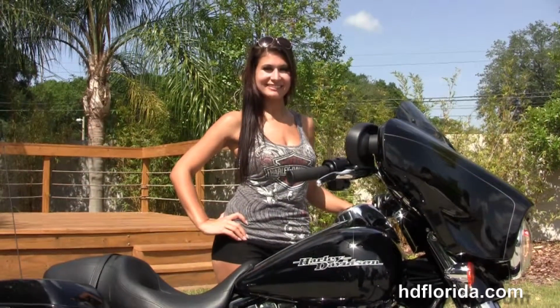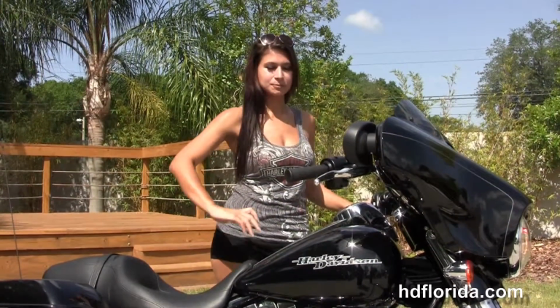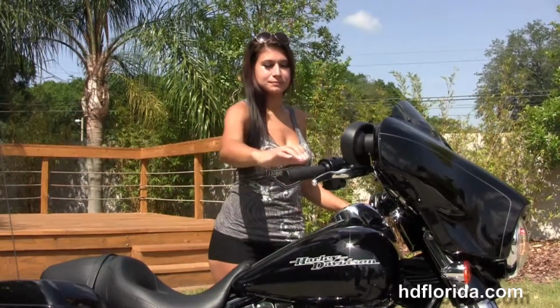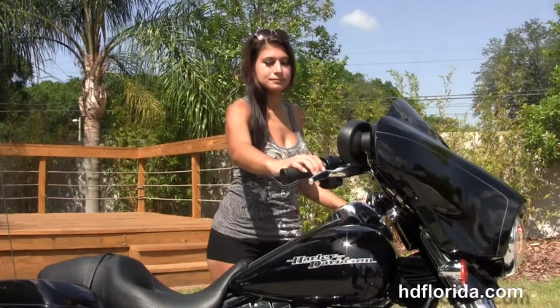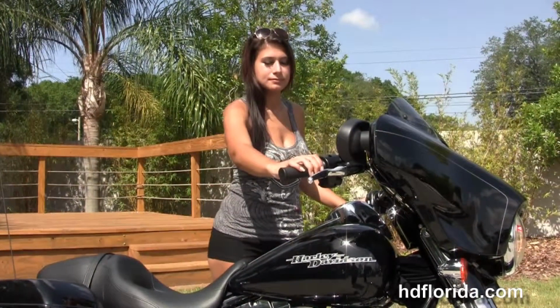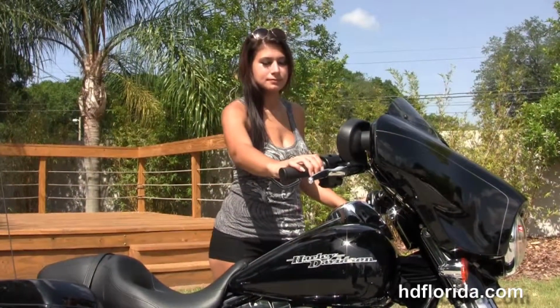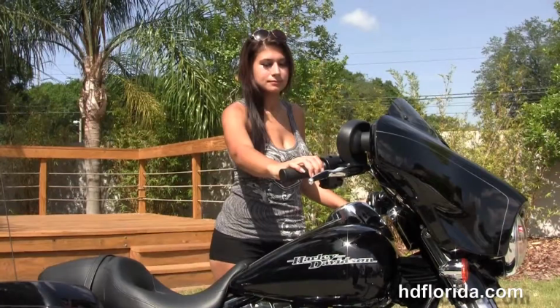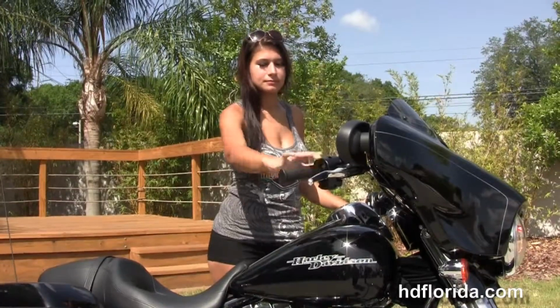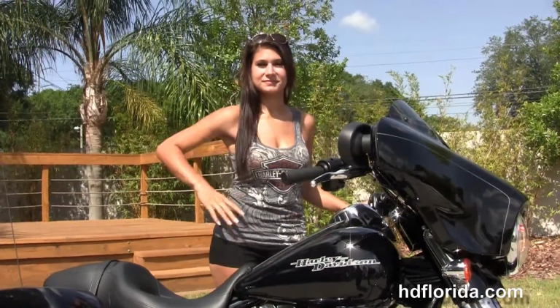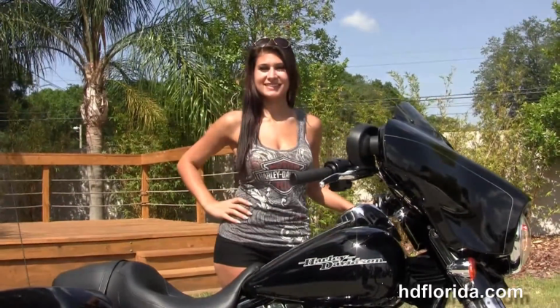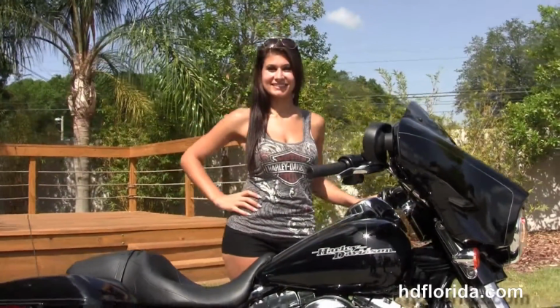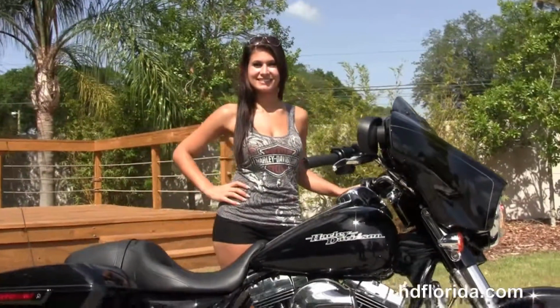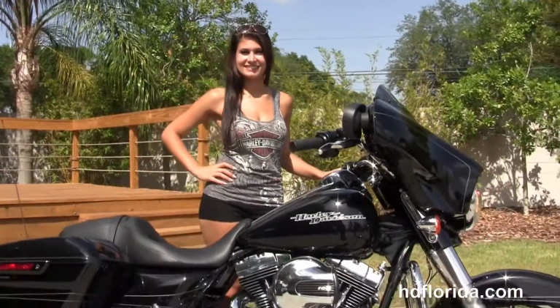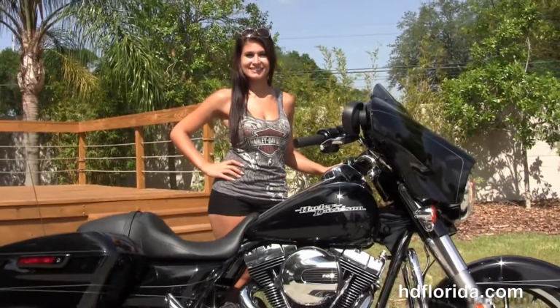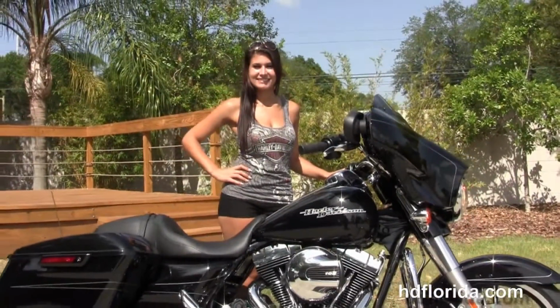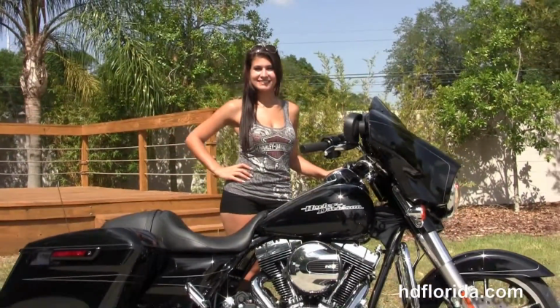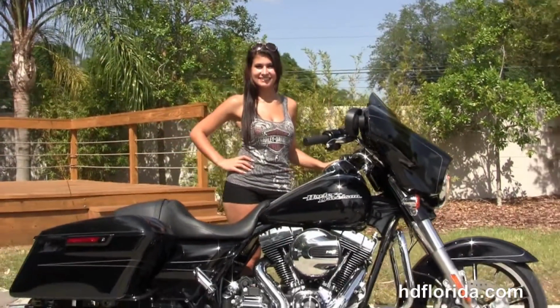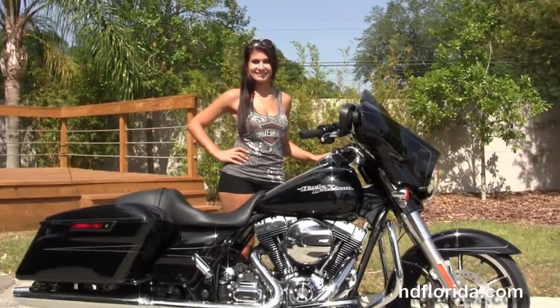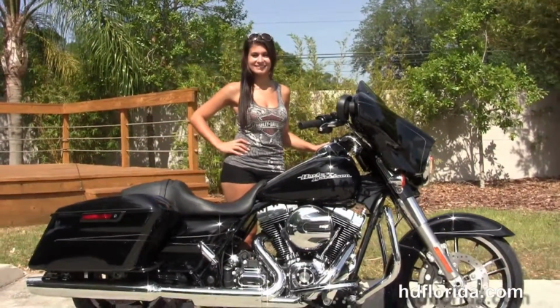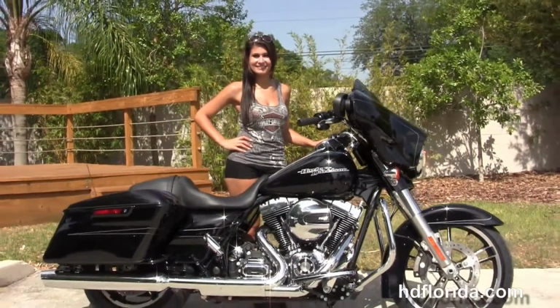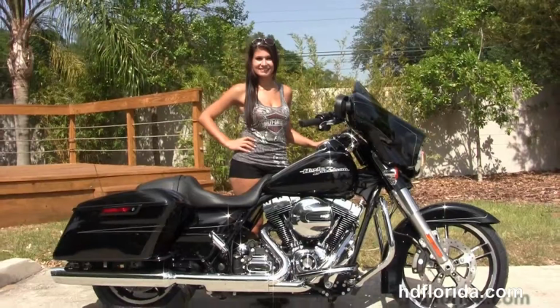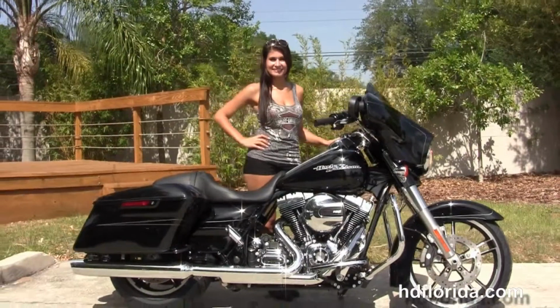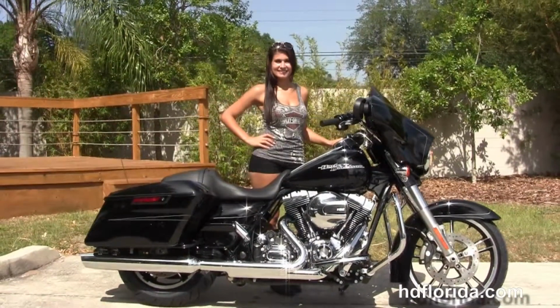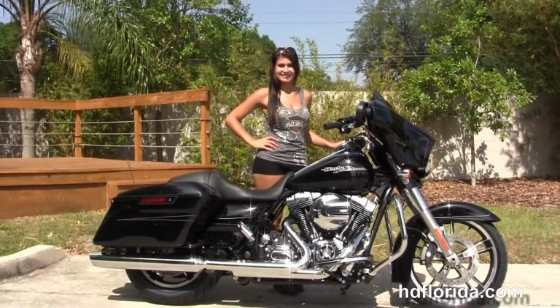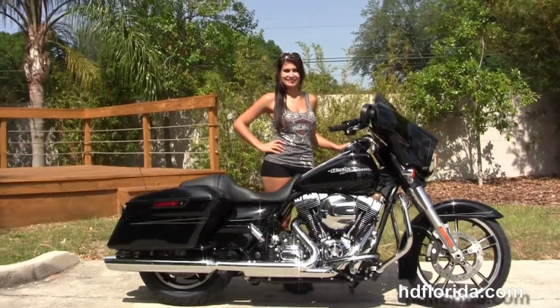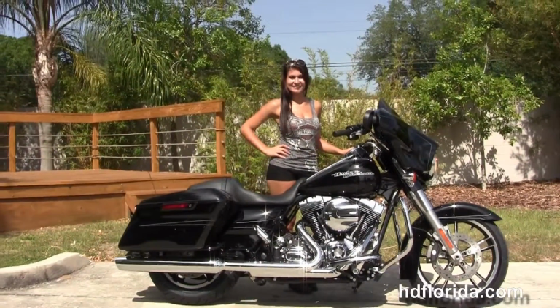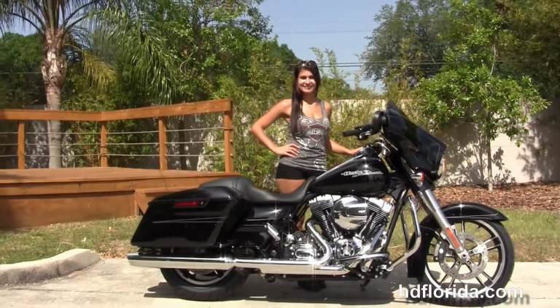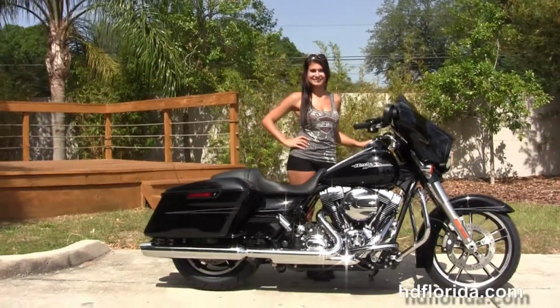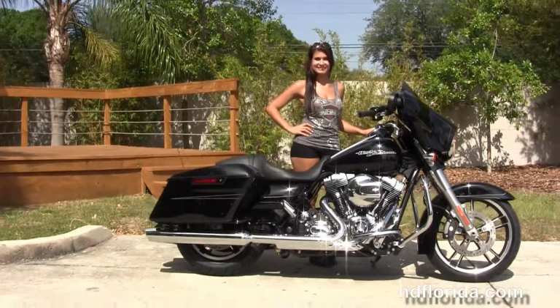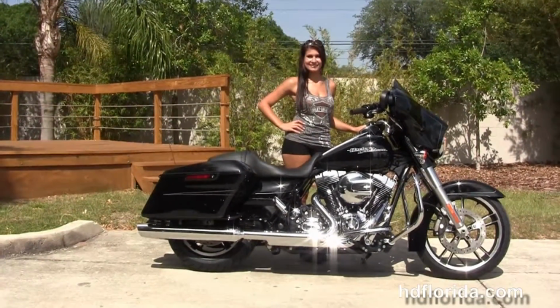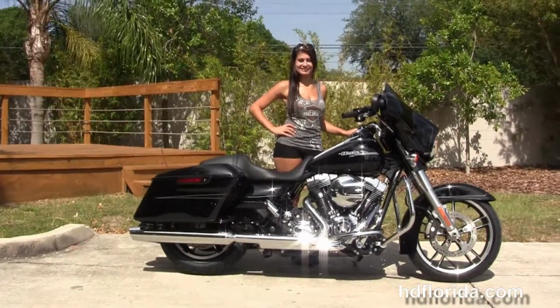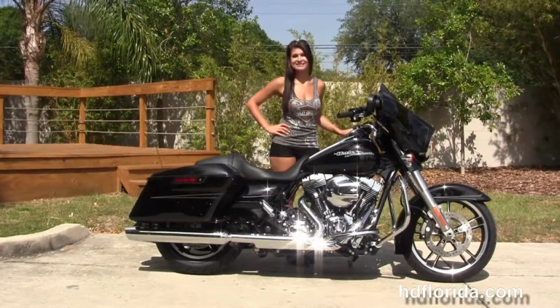Isla's going to fire that up for us real quick. Optional accessories on this bike retail over $600, and here at the world famous Harley-Davidson of Florida all our bikes are fully serviced and safety inspected.